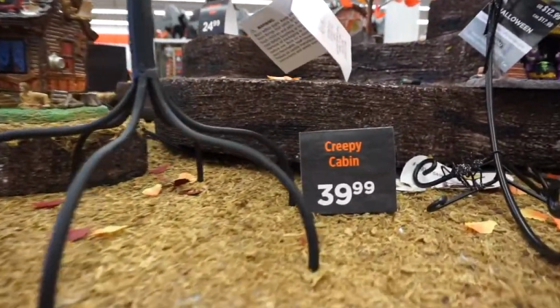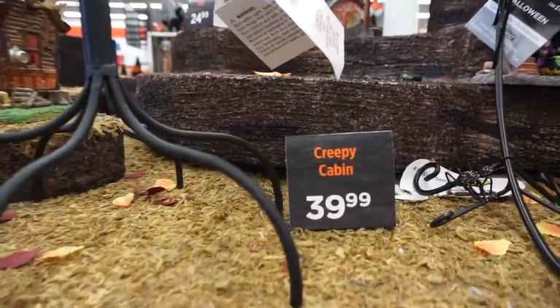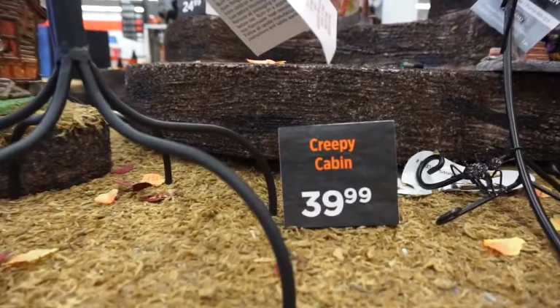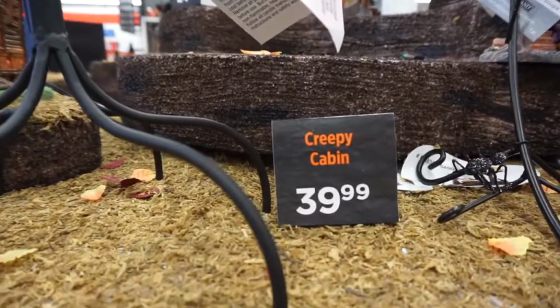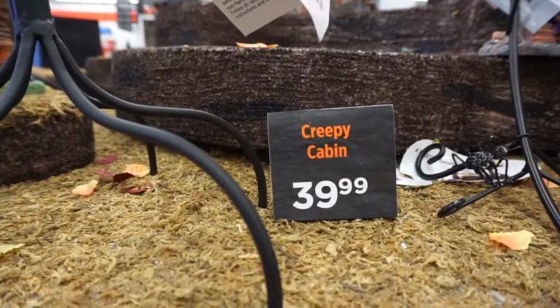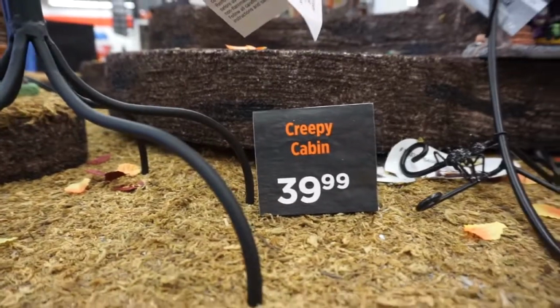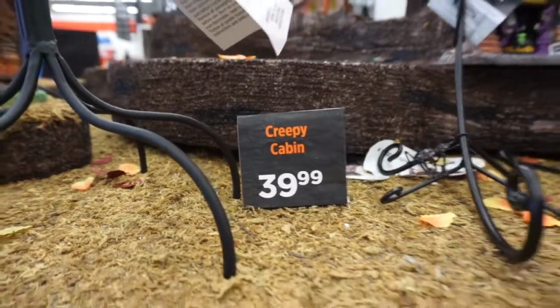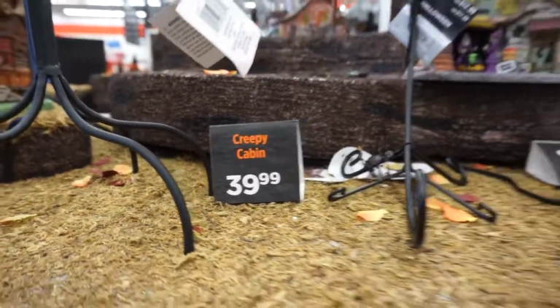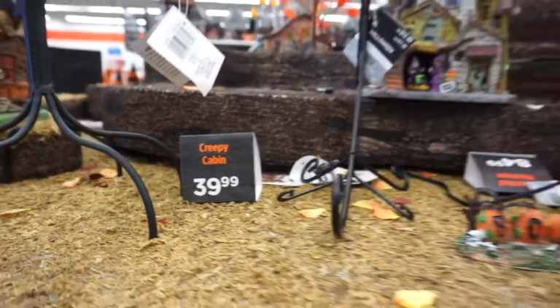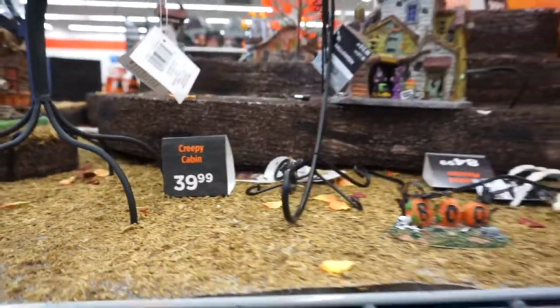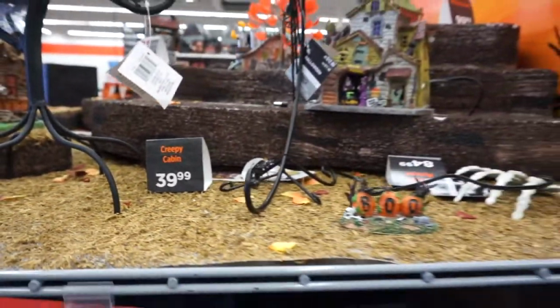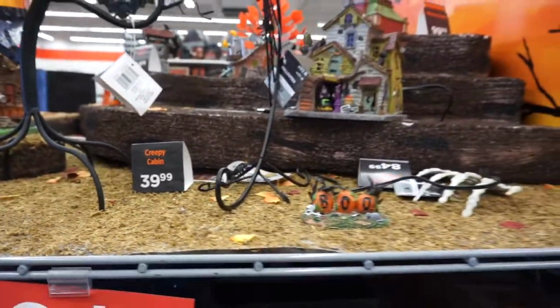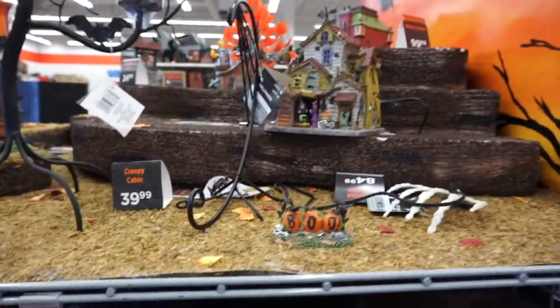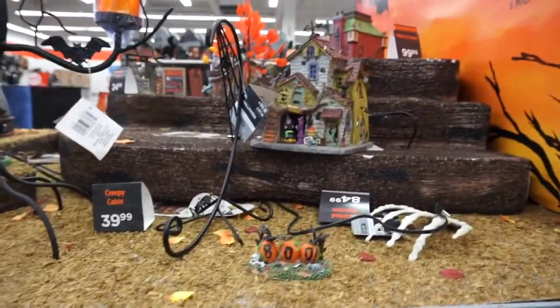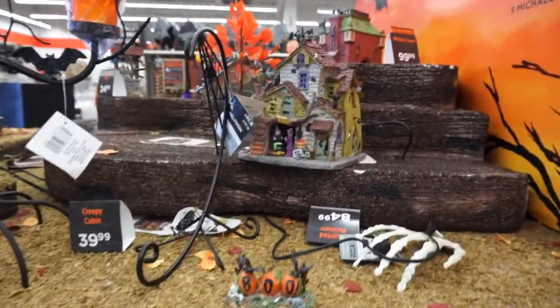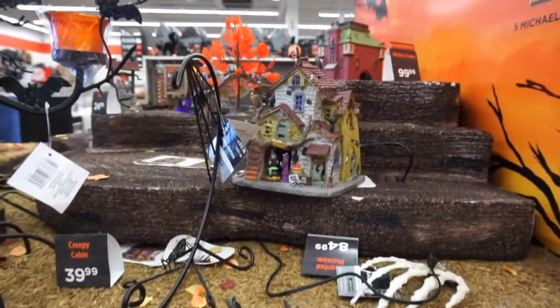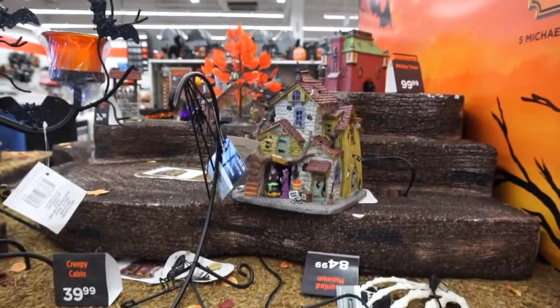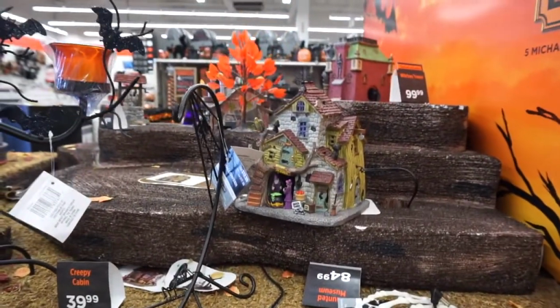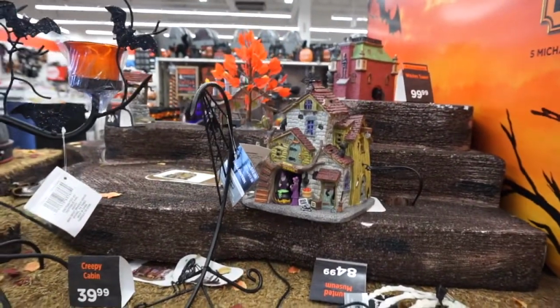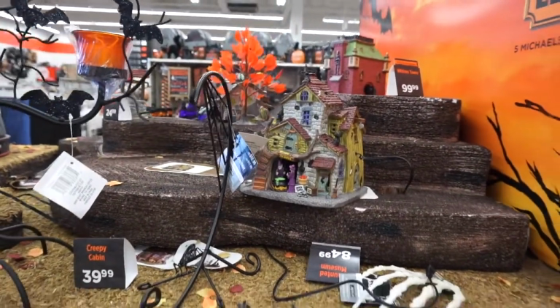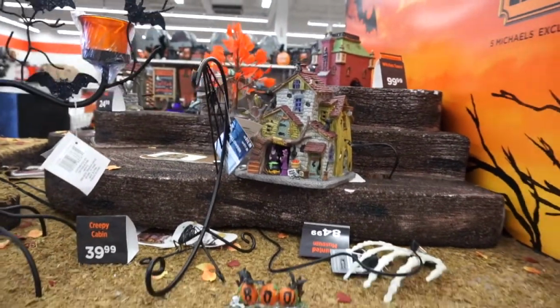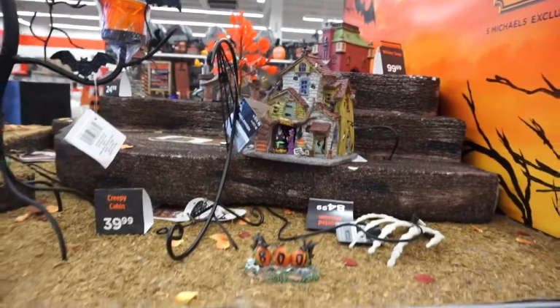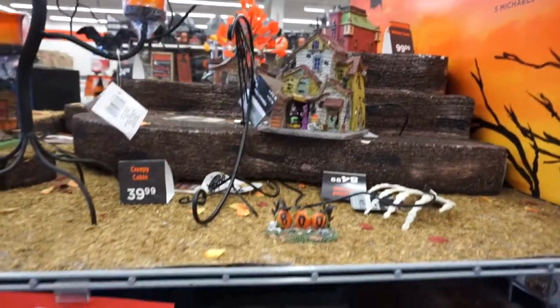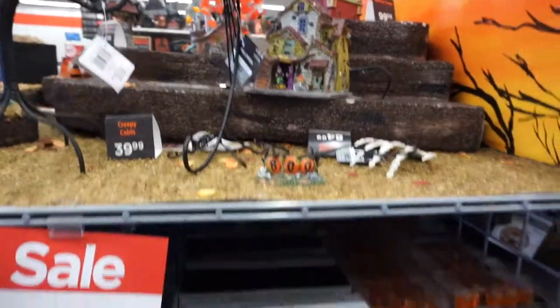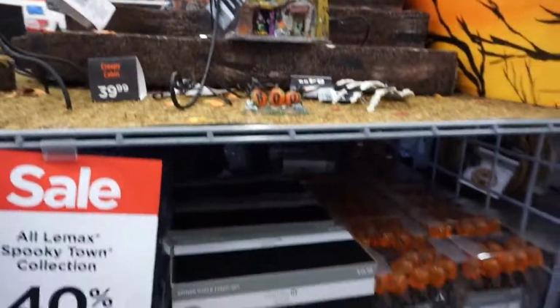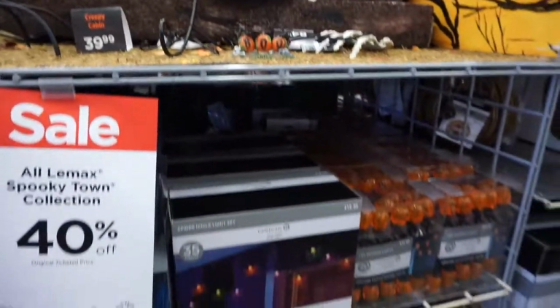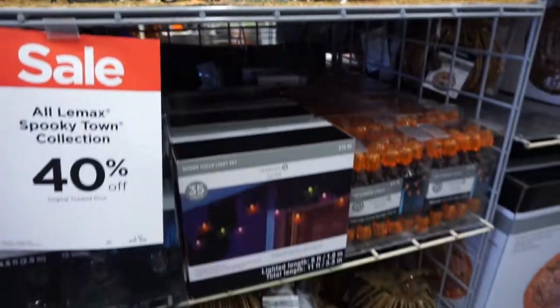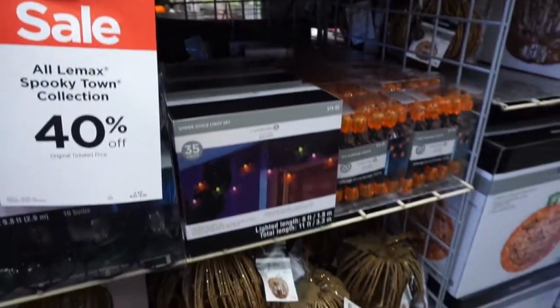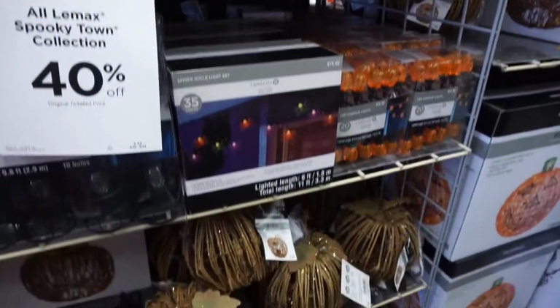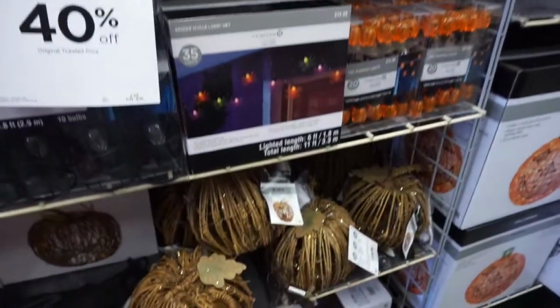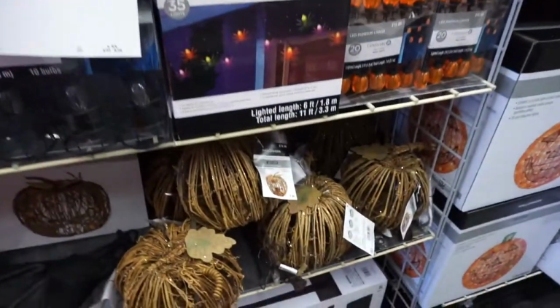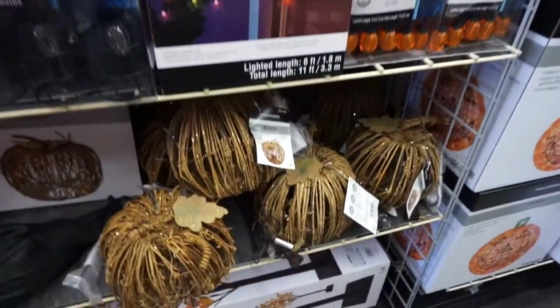Creepy cabin over here. More lights and pumpkins.